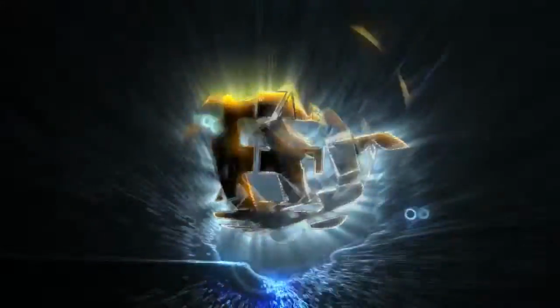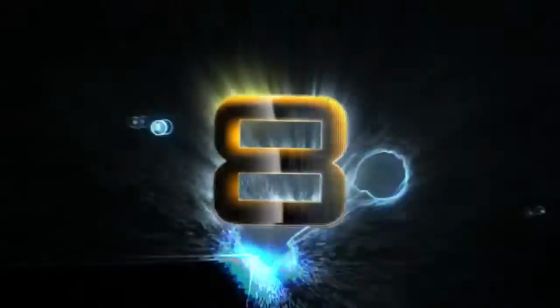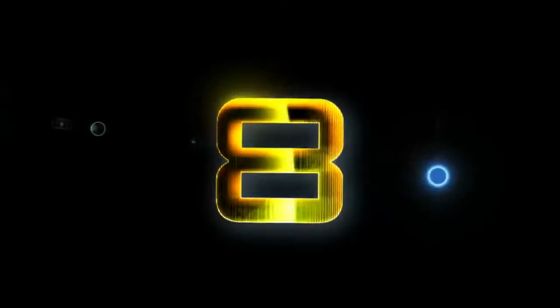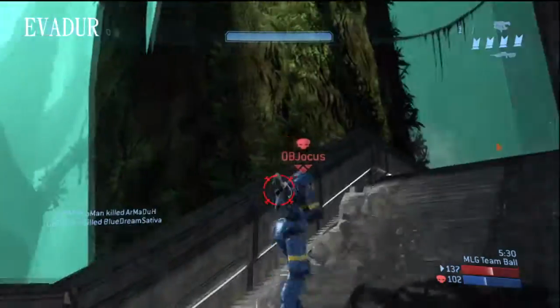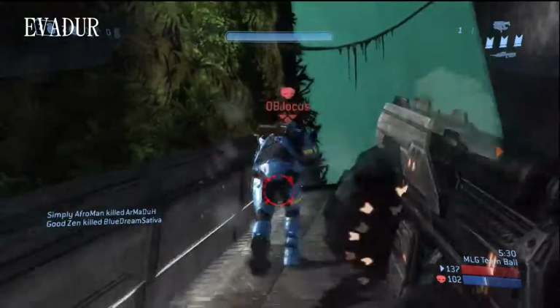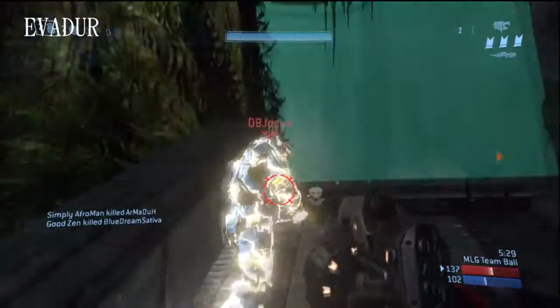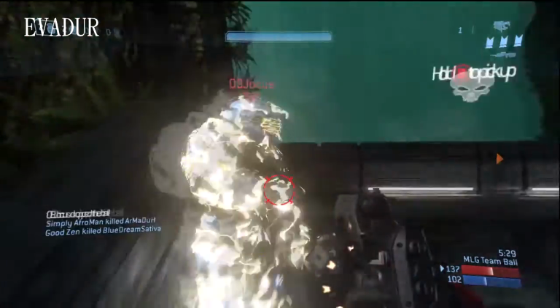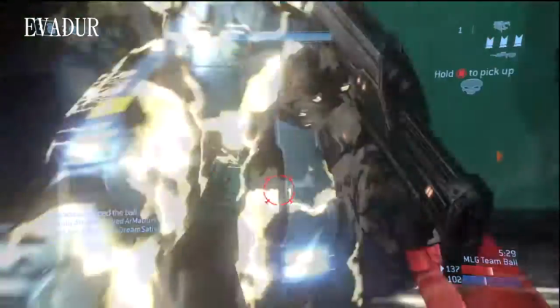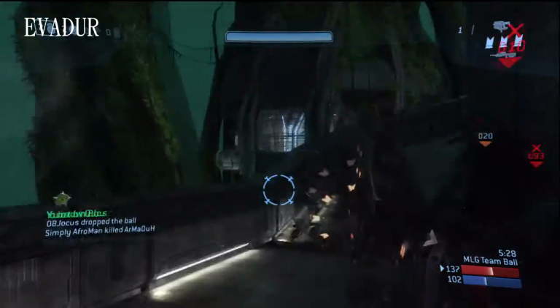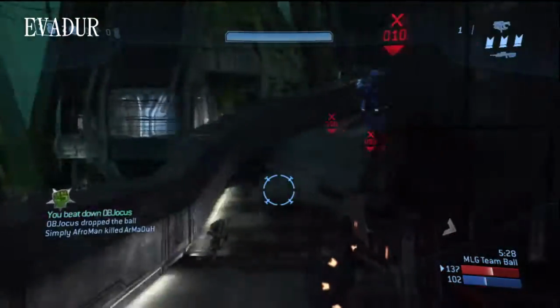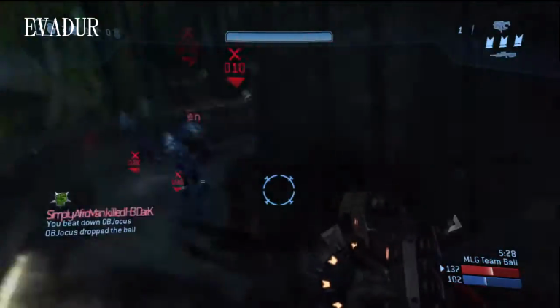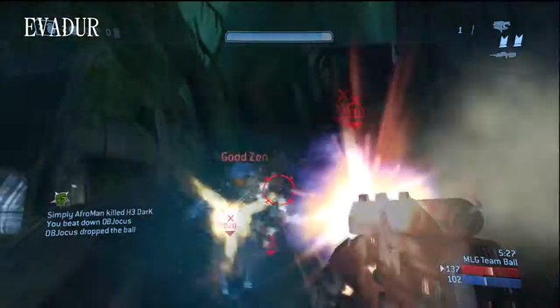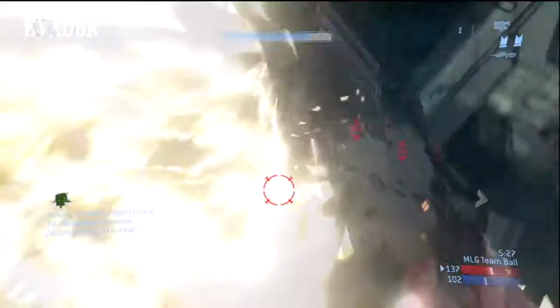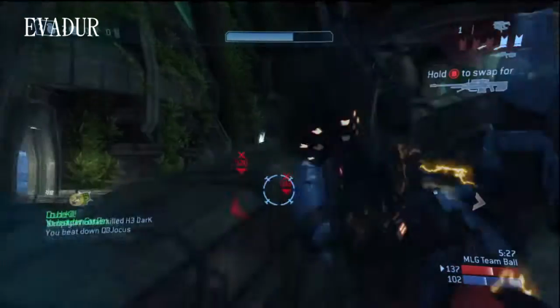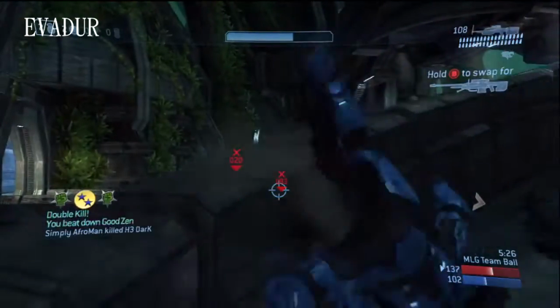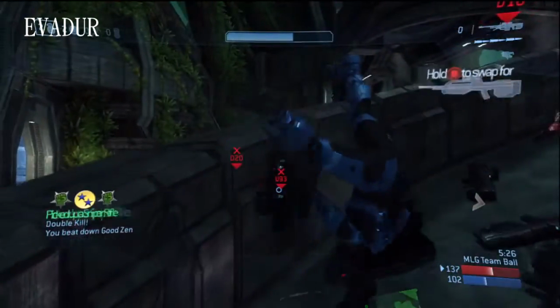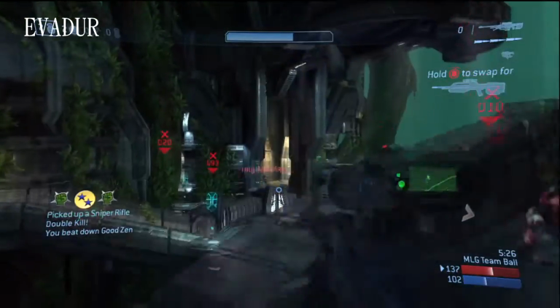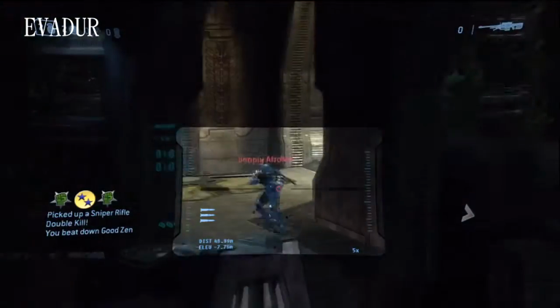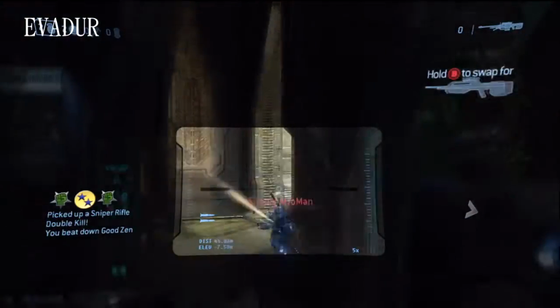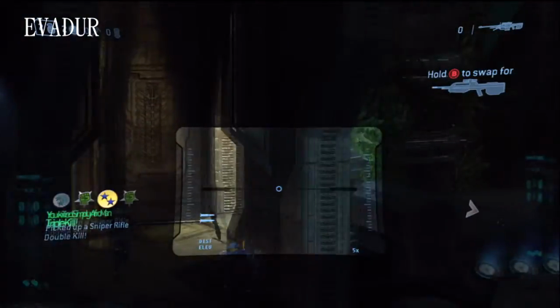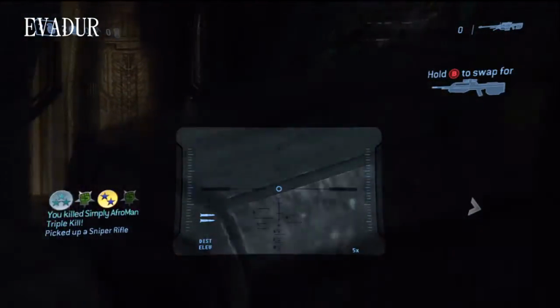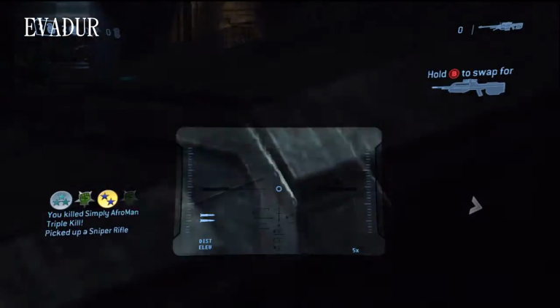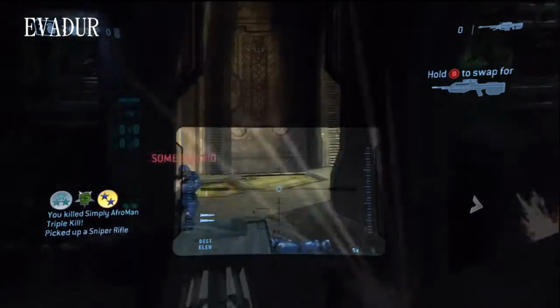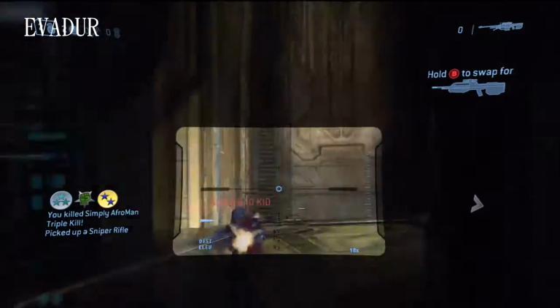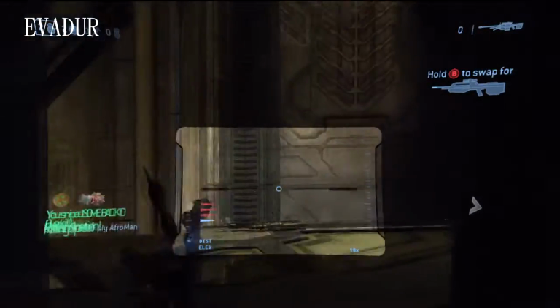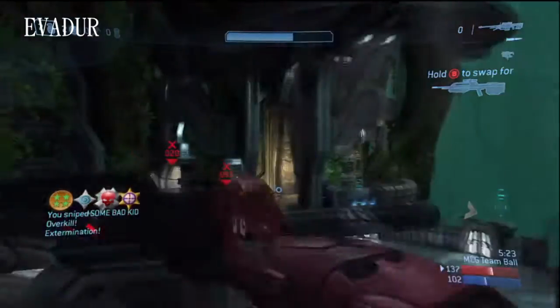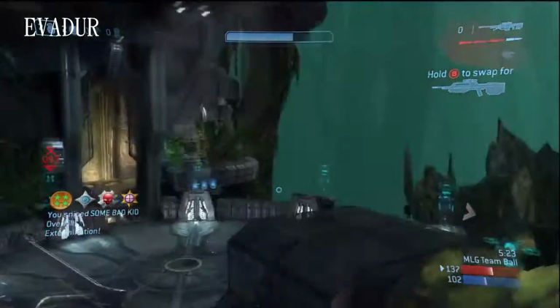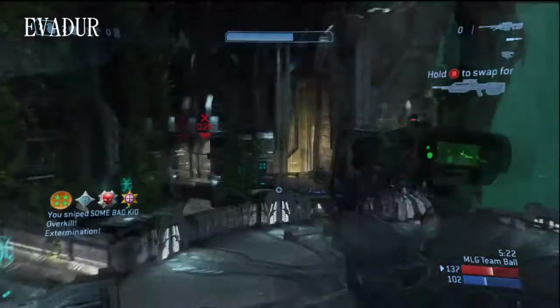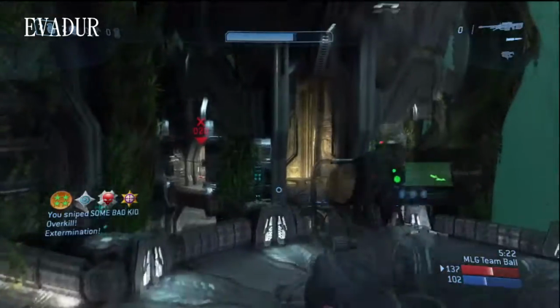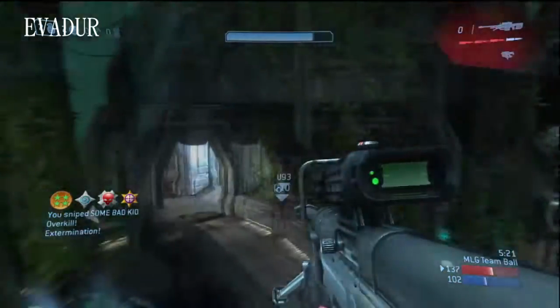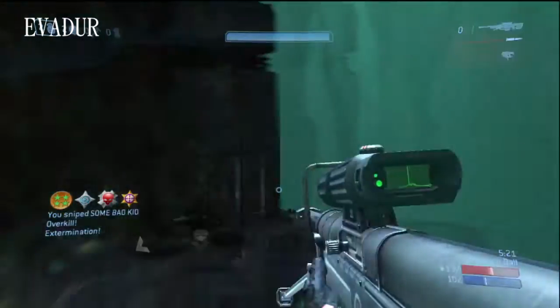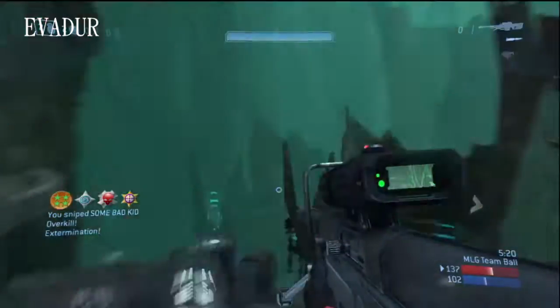Jumping aboard here with Evader at your number 8 play, coming up behind the enemy with the mauler — make it two kills for the double. Enemy dropping the sniper, body shot for the triple, and the headshot picking up the quick overkill extermination.